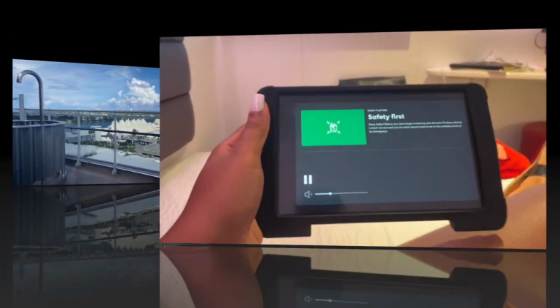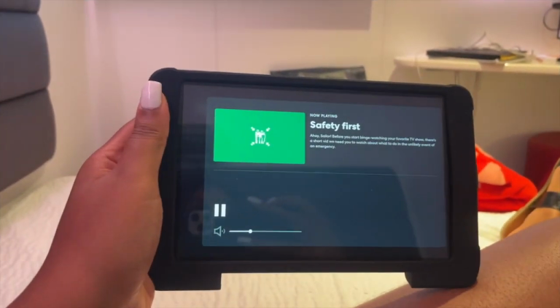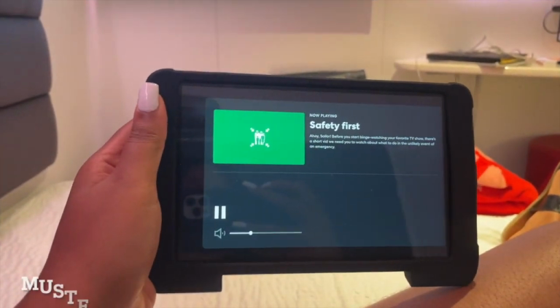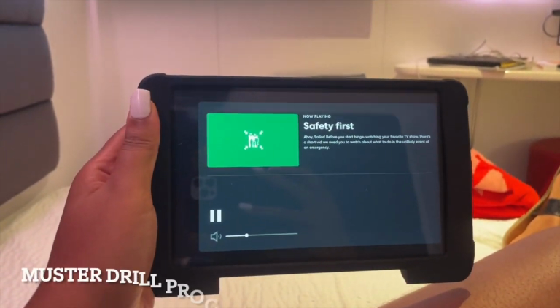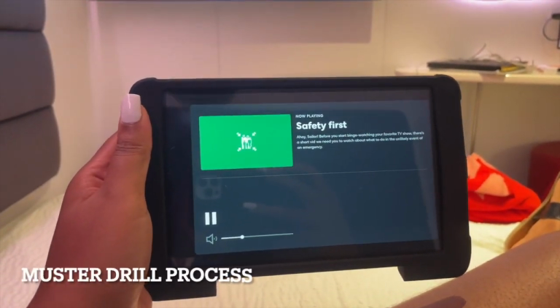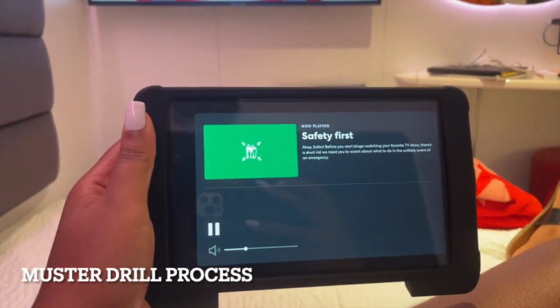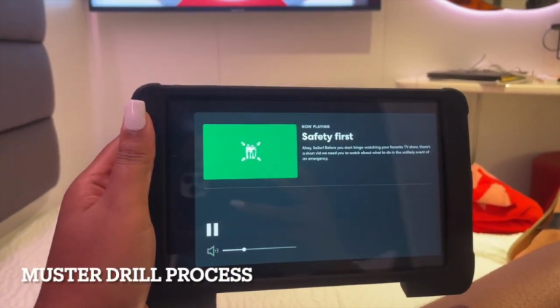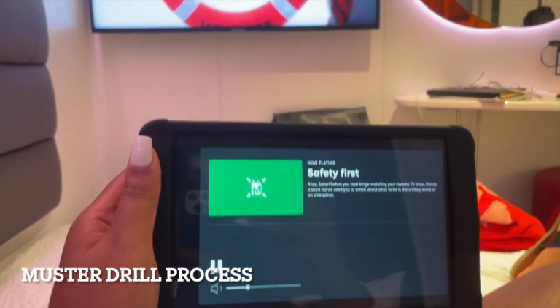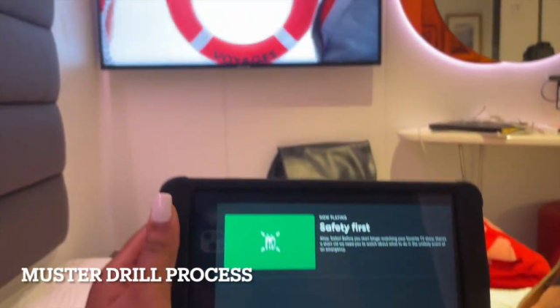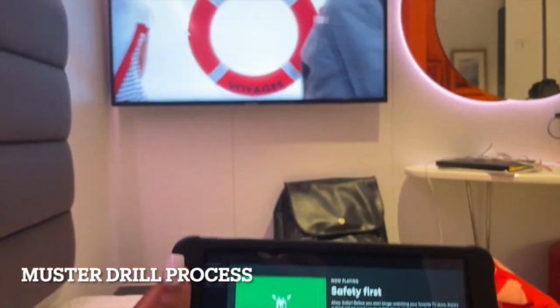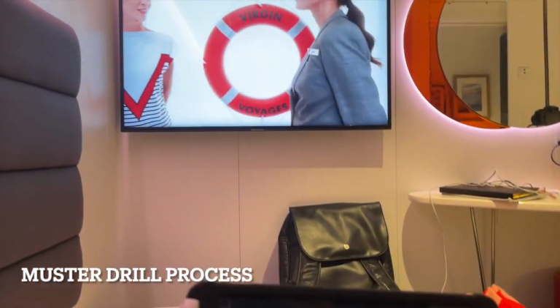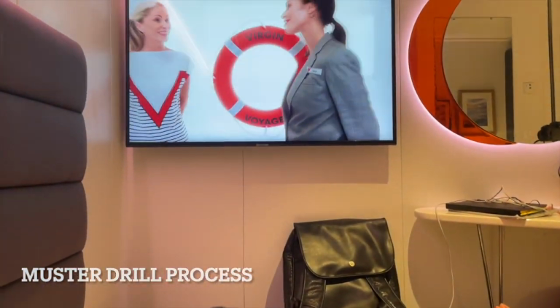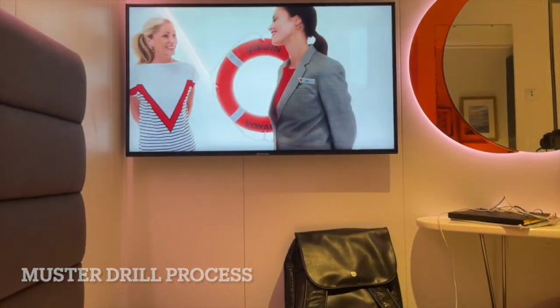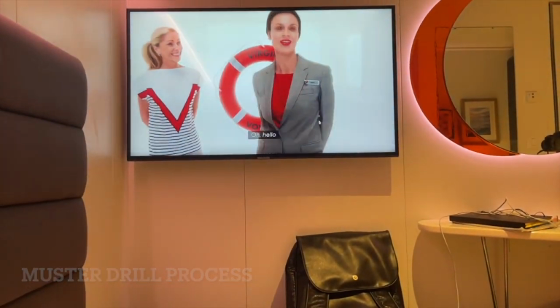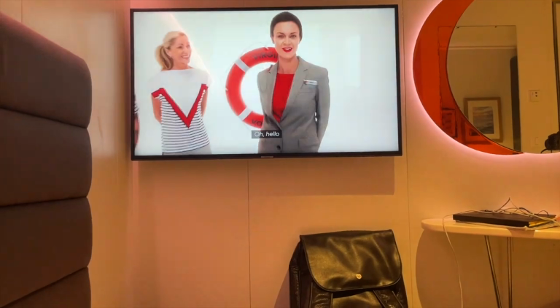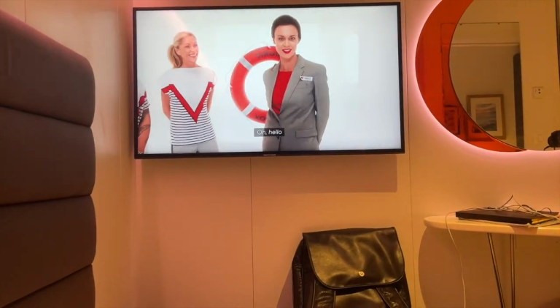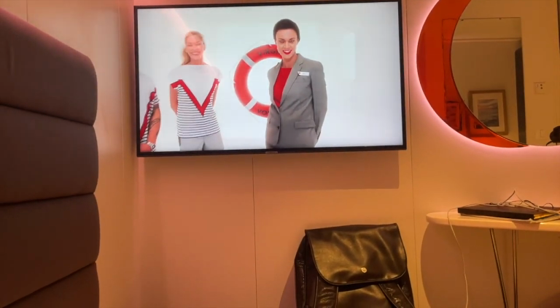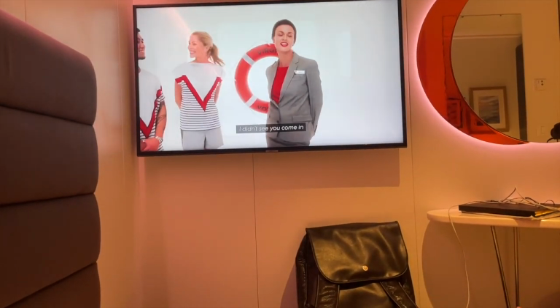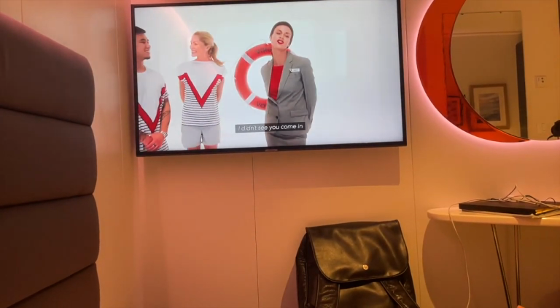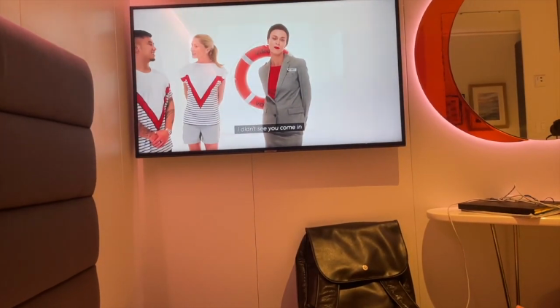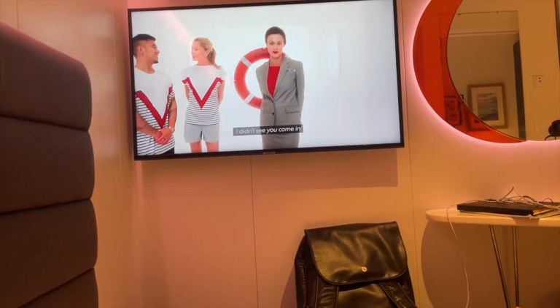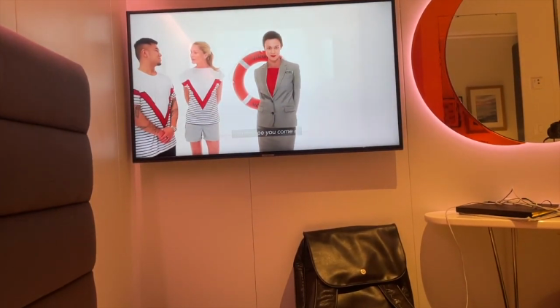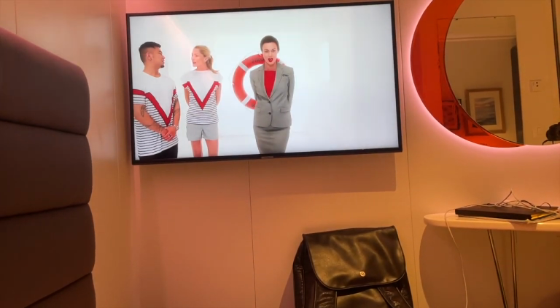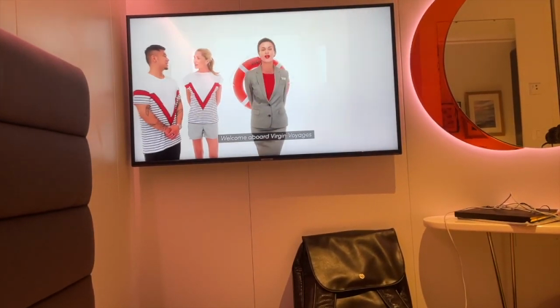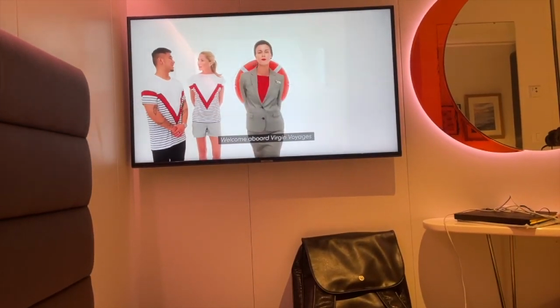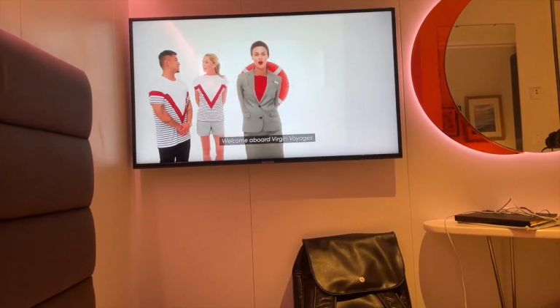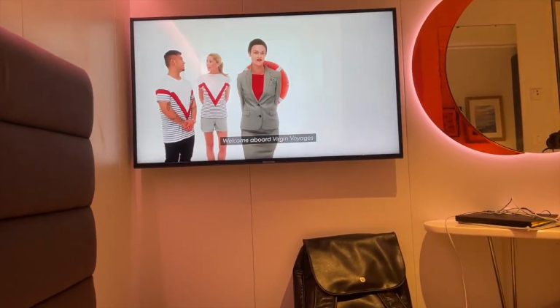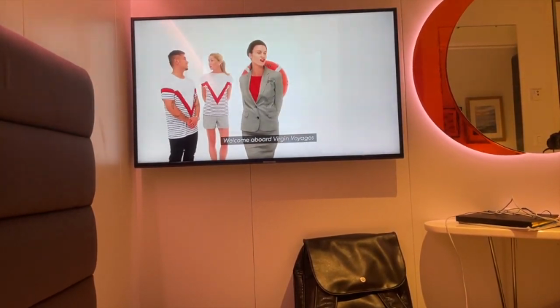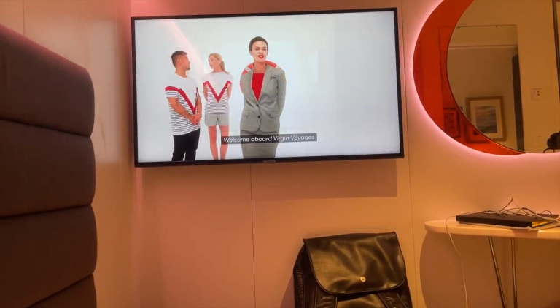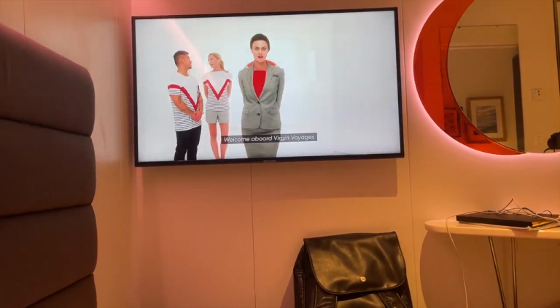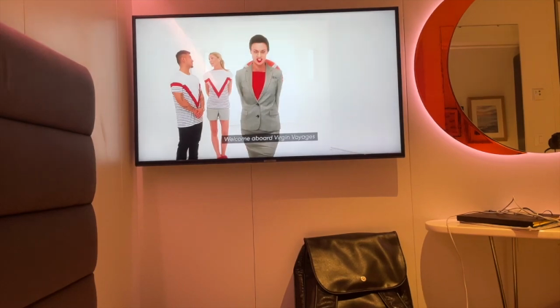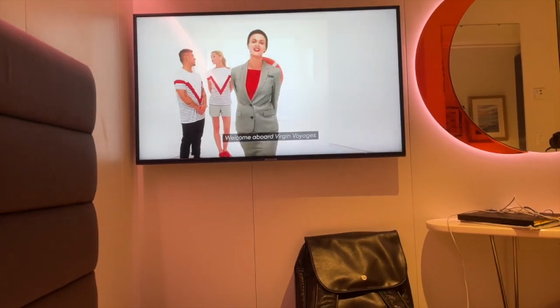The tablet controls everything in your room from your TV to ordering. I'm going to watch the welcome video — Welcome aboard Virgin Voyages — and there's important safety information it will tell you.